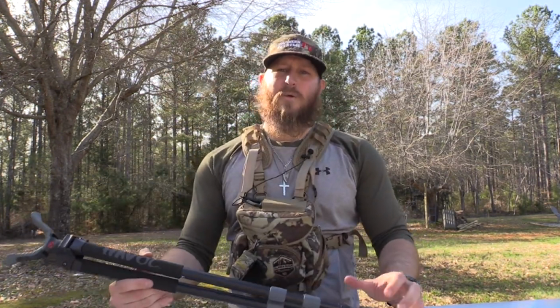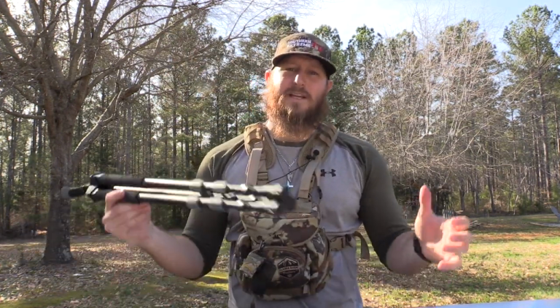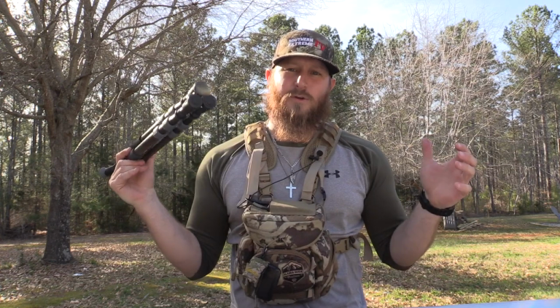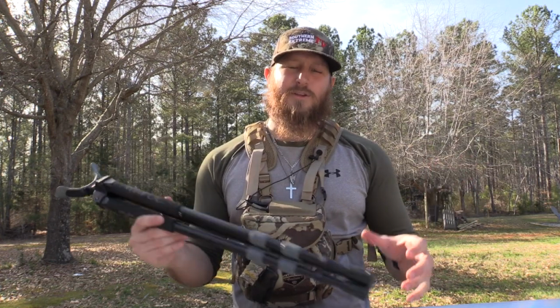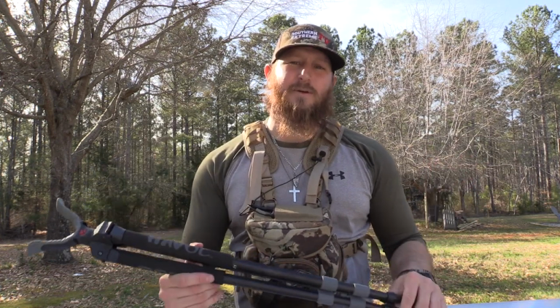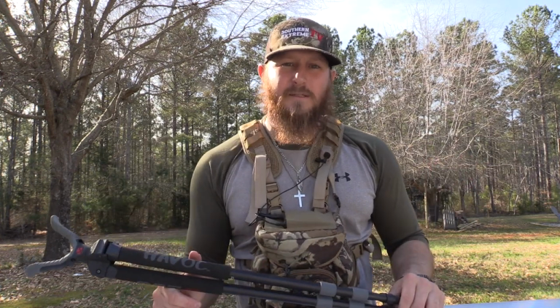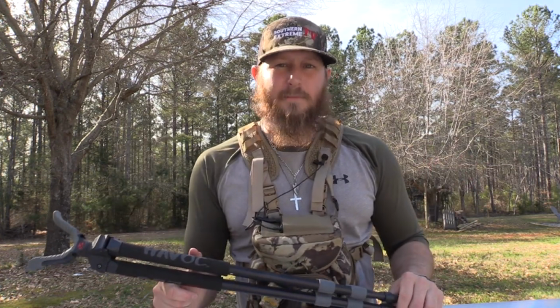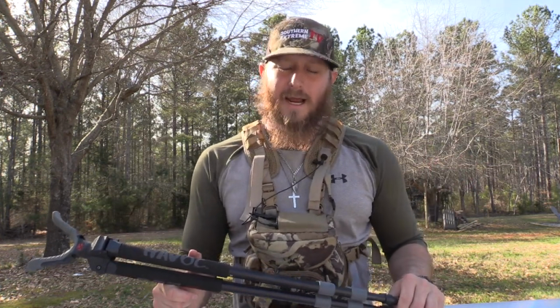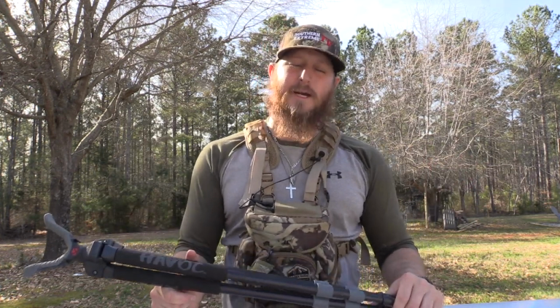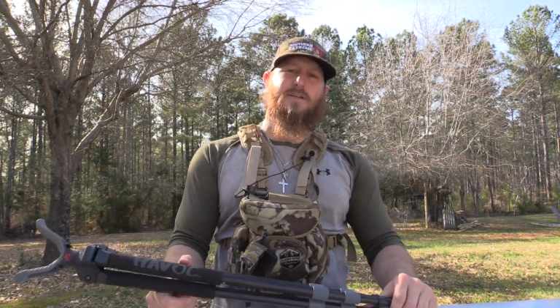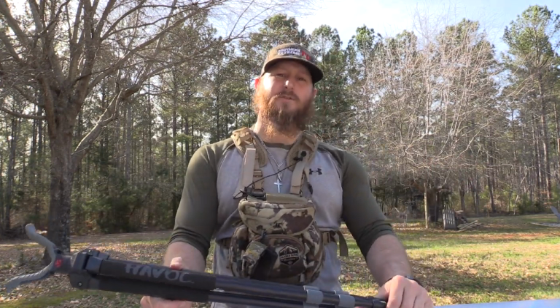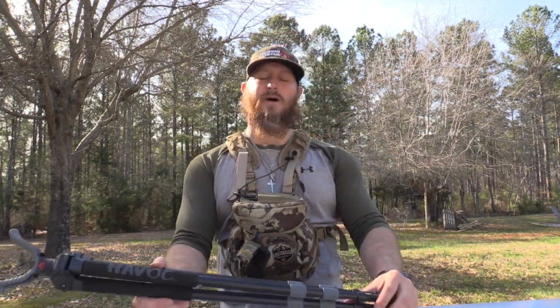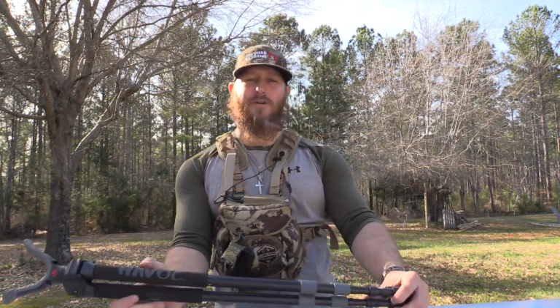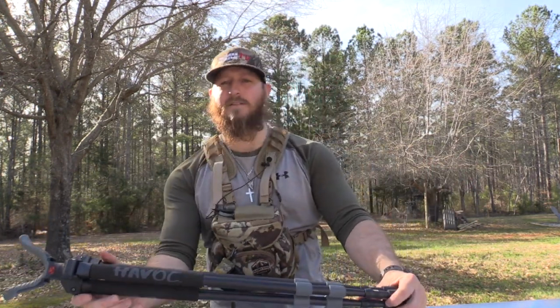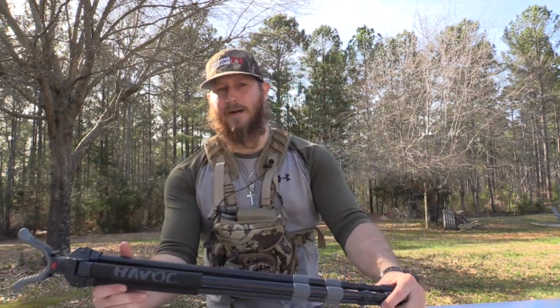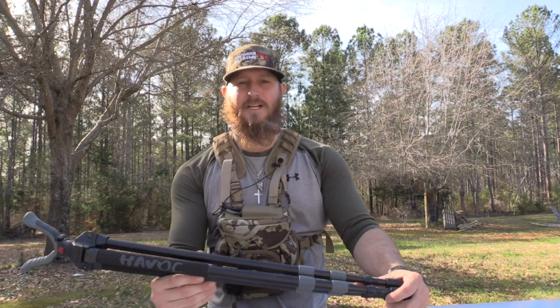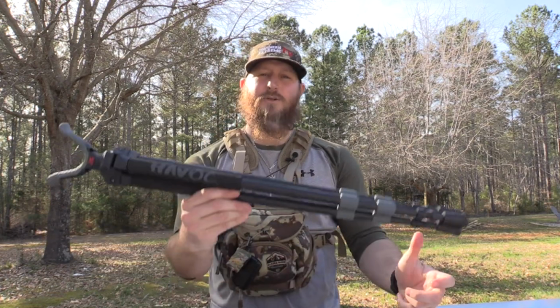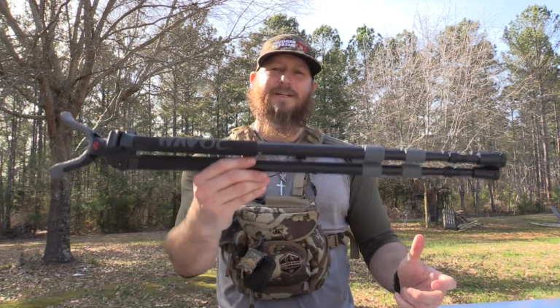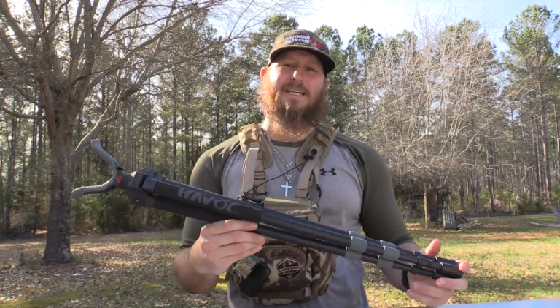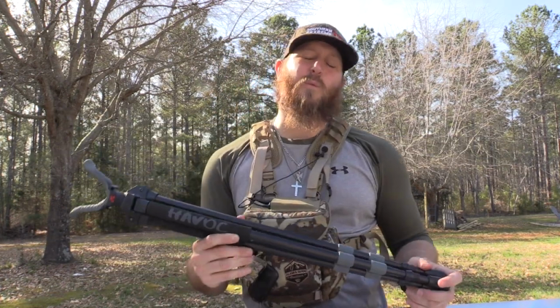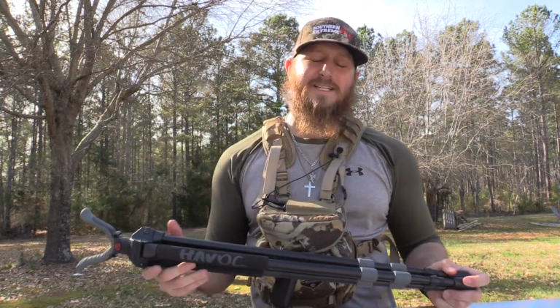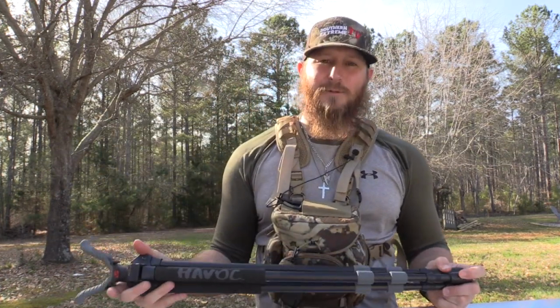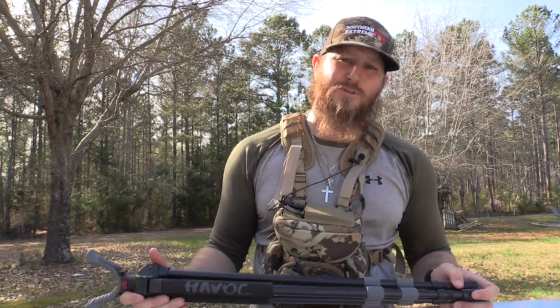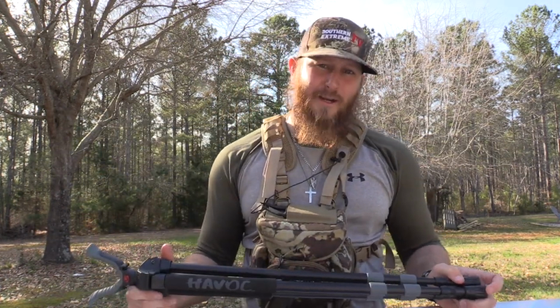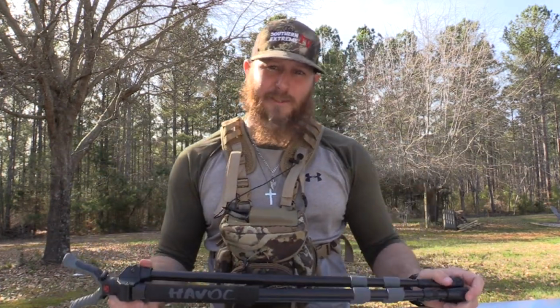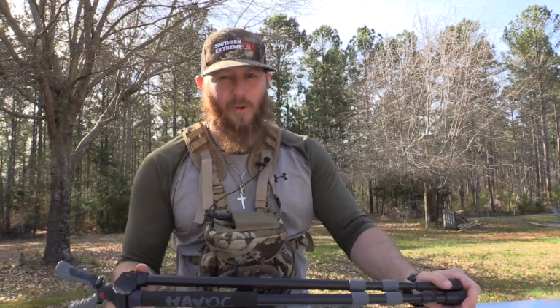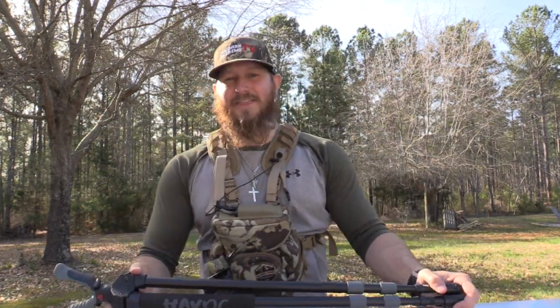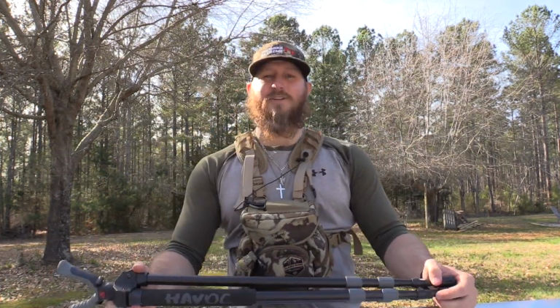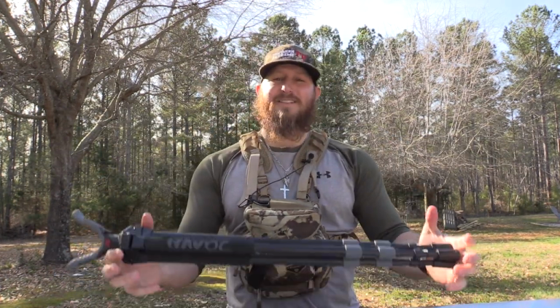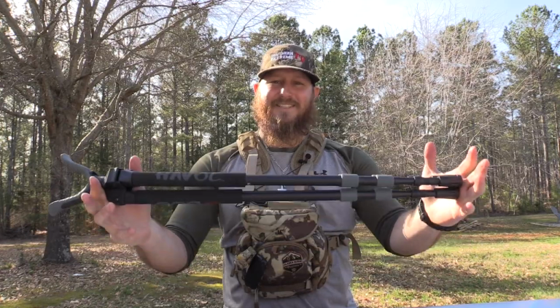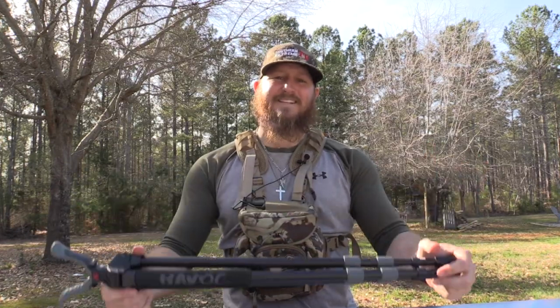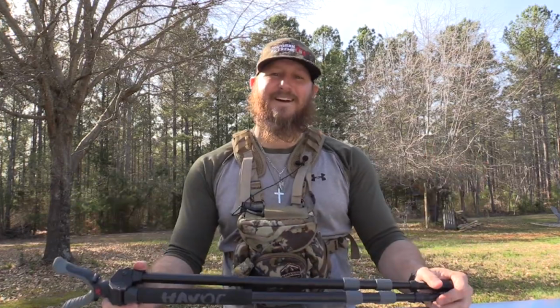Thanks so much for hanging out with me on today's video. As always, if you're new to the channel, hit that subscribe button. I'm trying to grow this channel to a hundred thousand subscribers, so every click gets me one step closer to that ultimate goal. Thanks so much — see you guys next time.